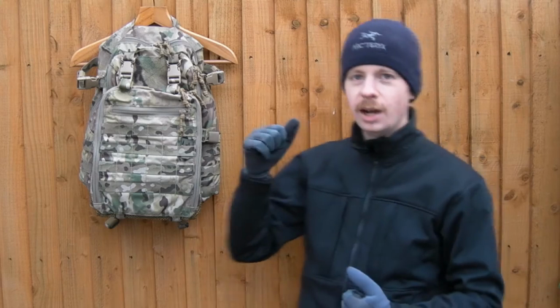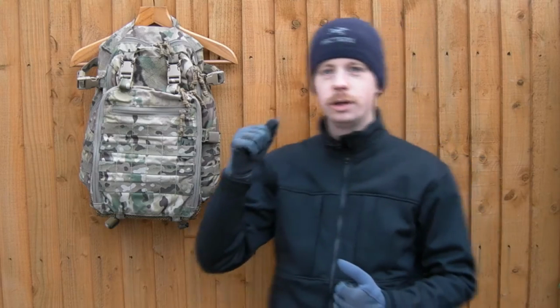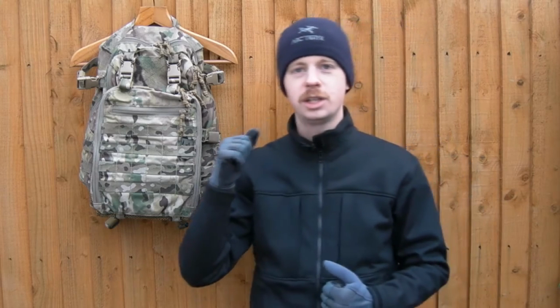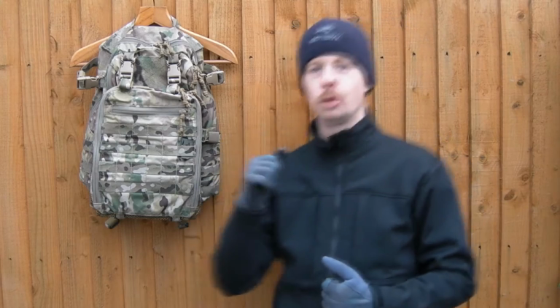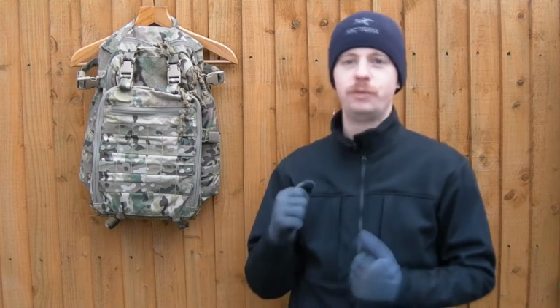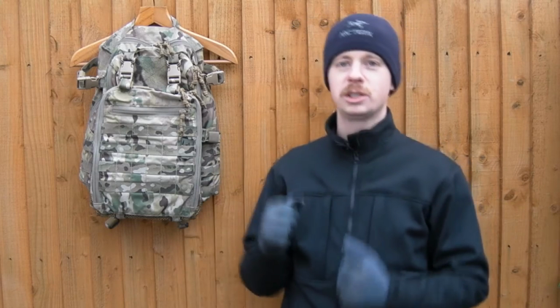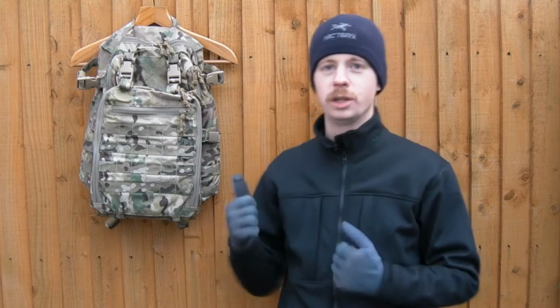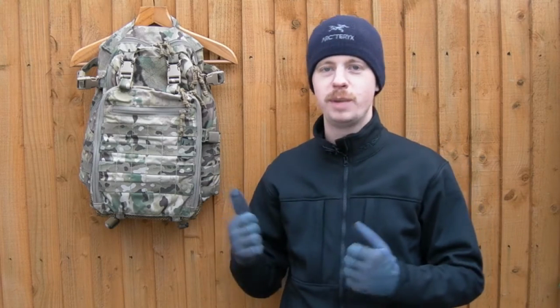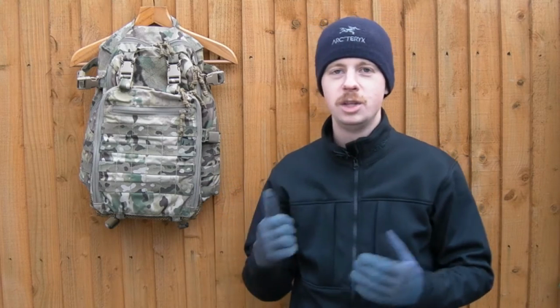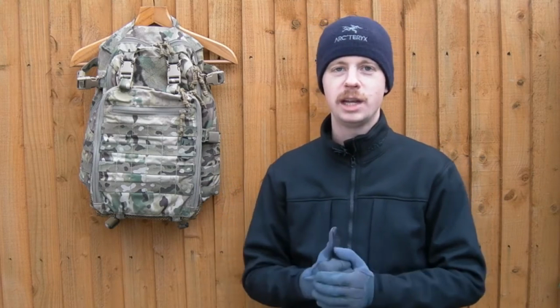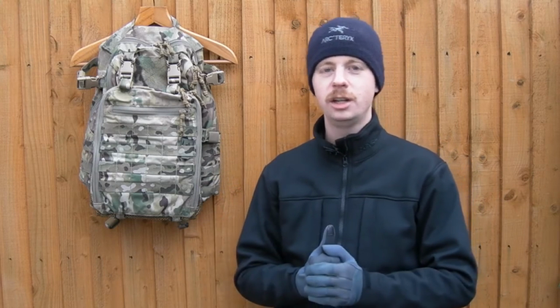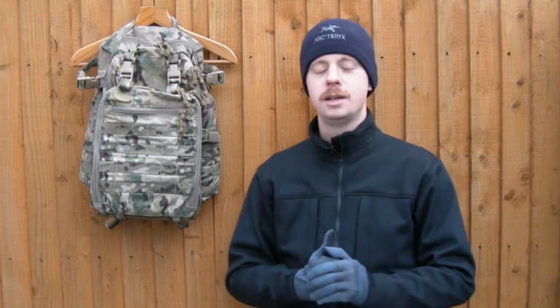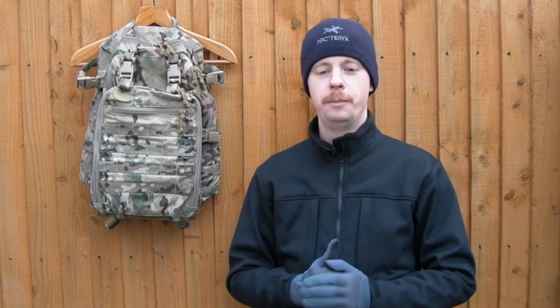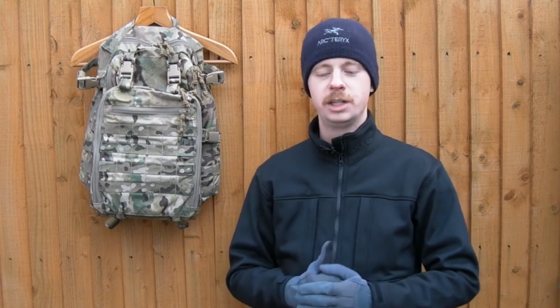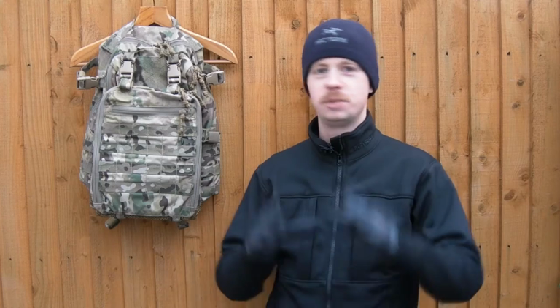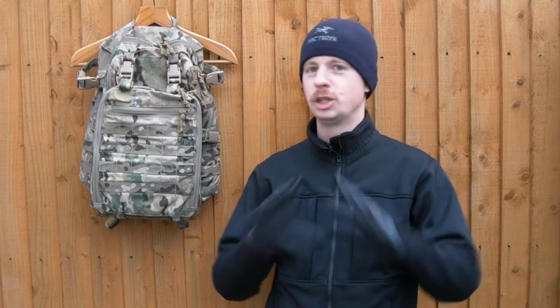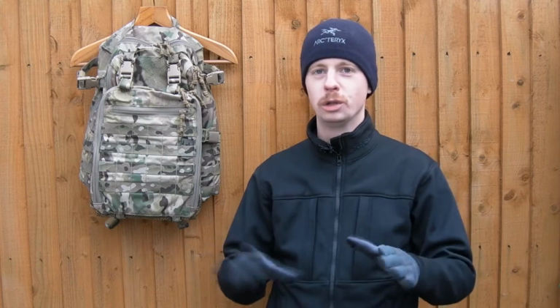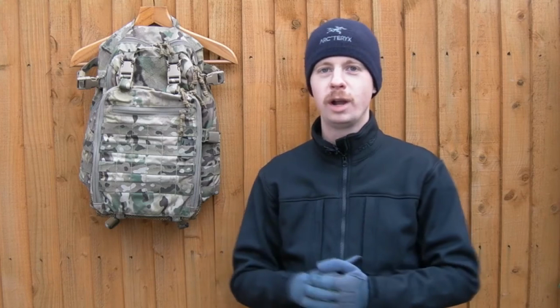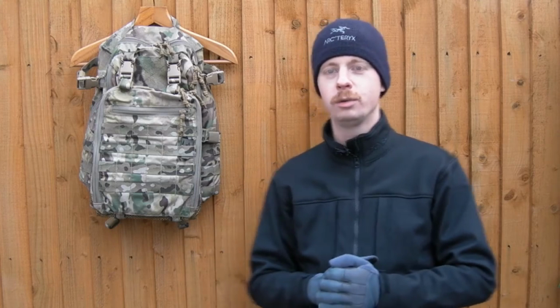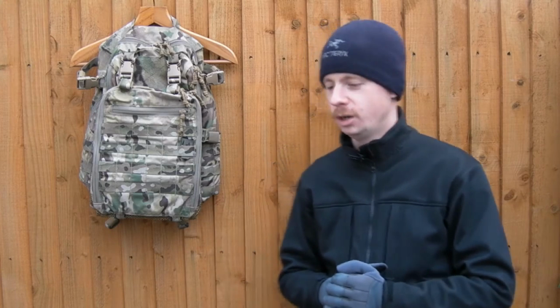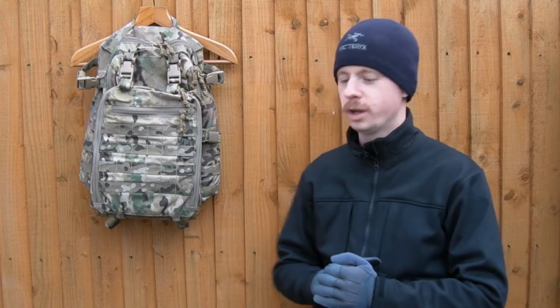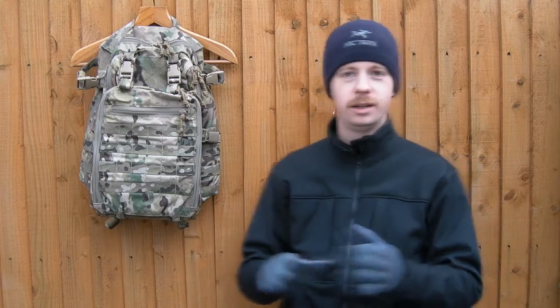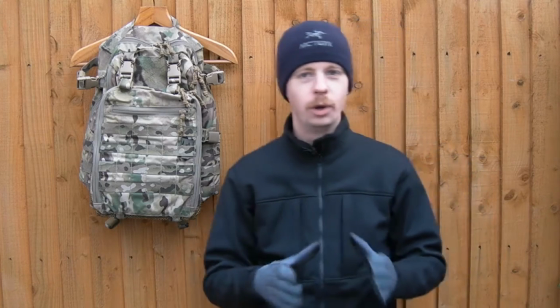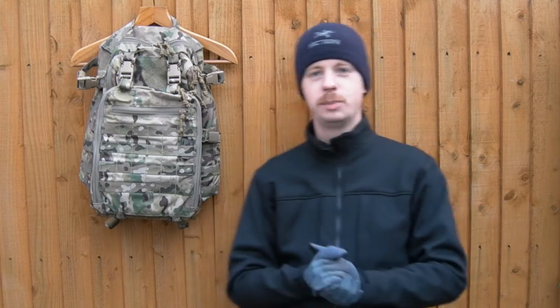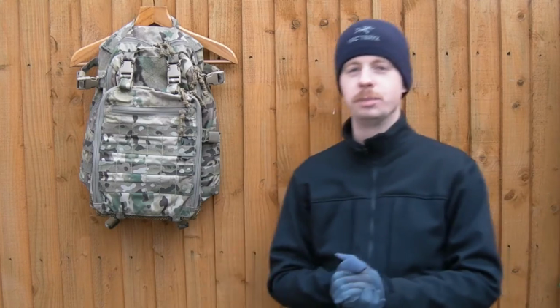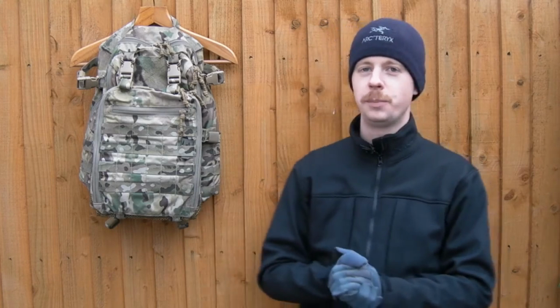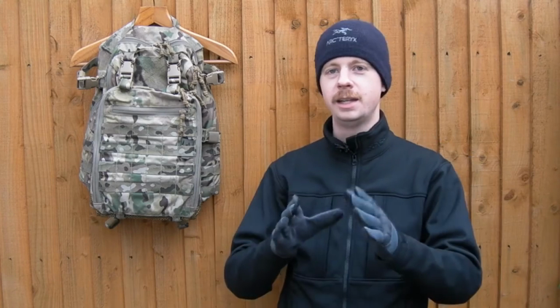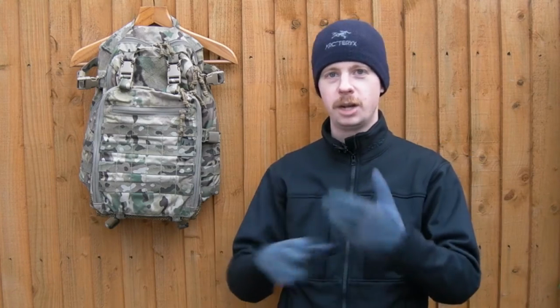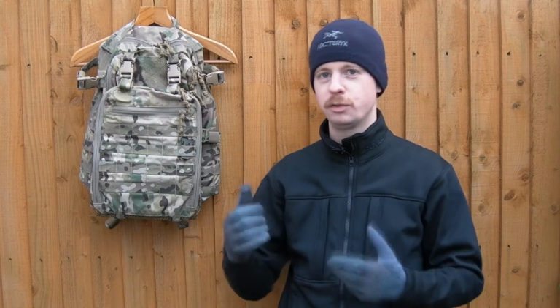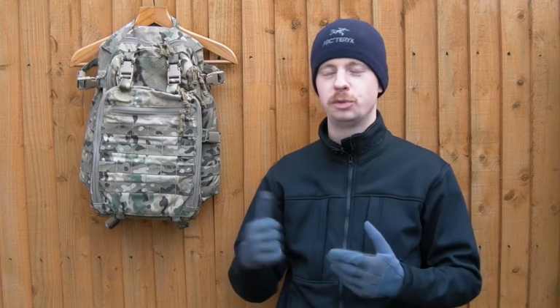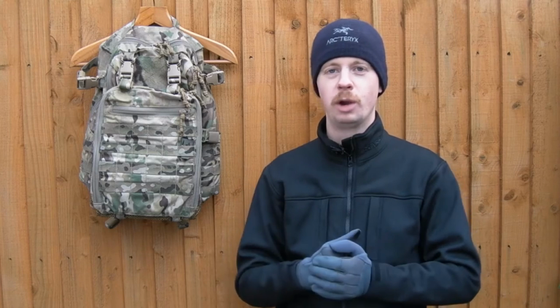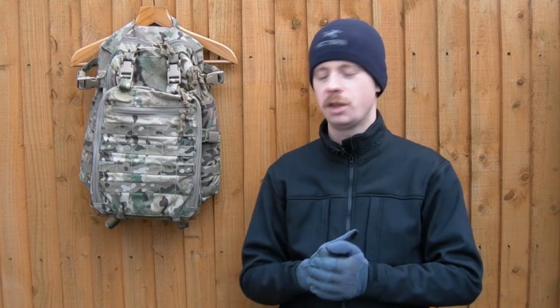I'm going to call this a review because I took this with me to Afghanistan. I did just a short little tour out there - I was working on some helicopters and it did a couple of different jobs for me while I was out there.